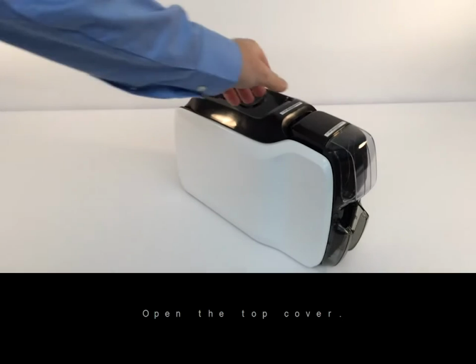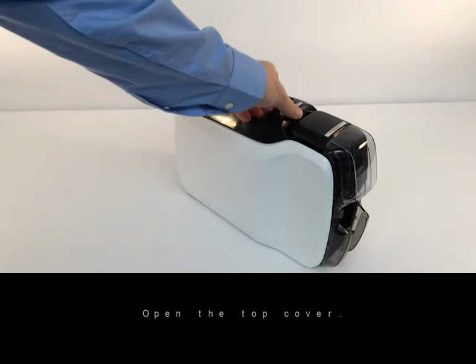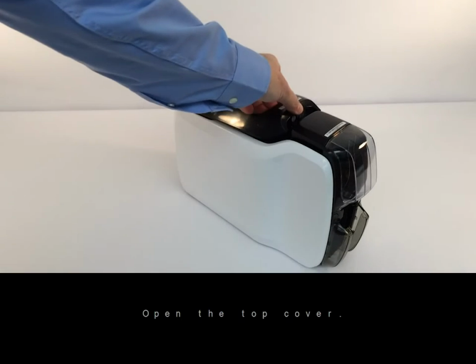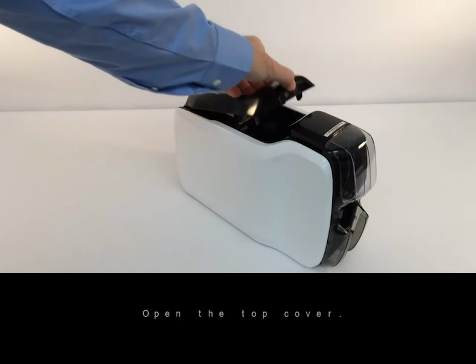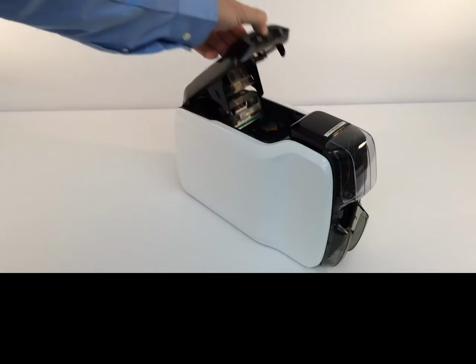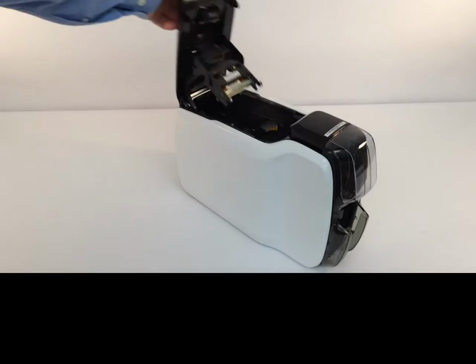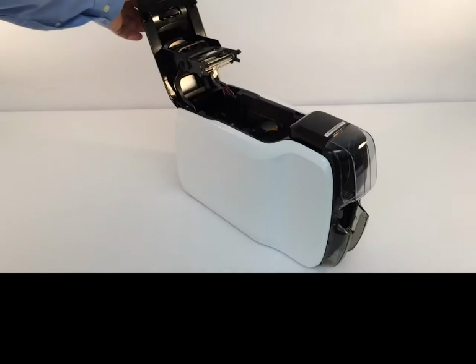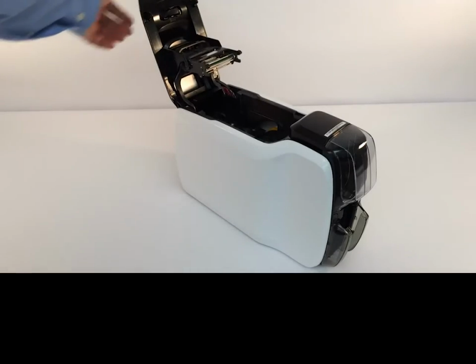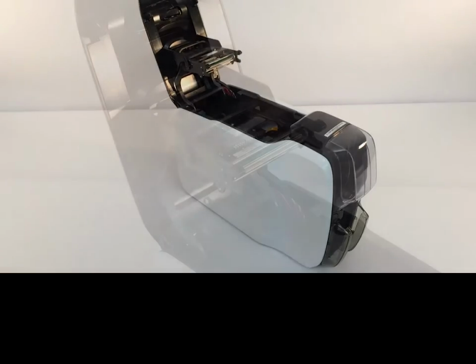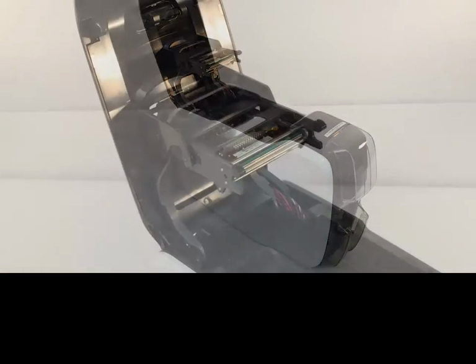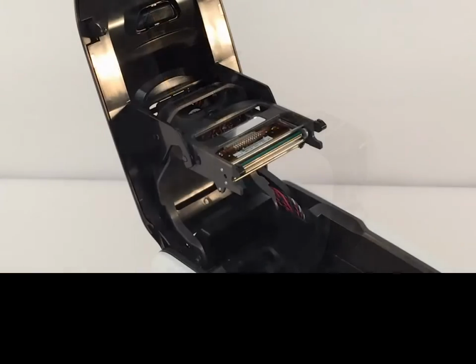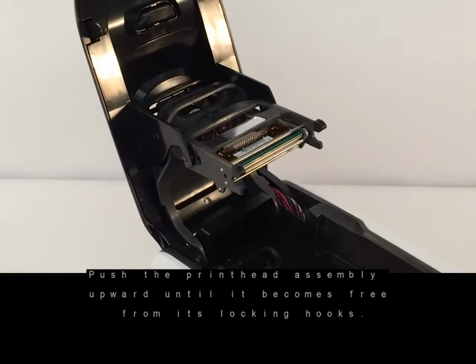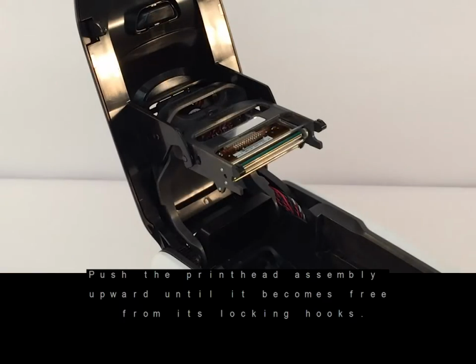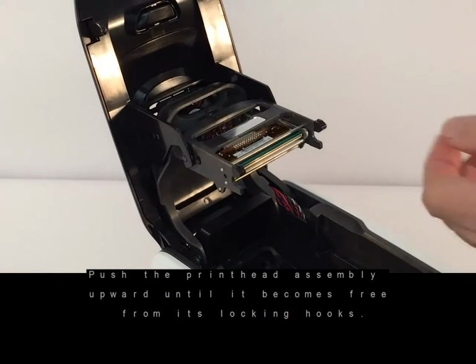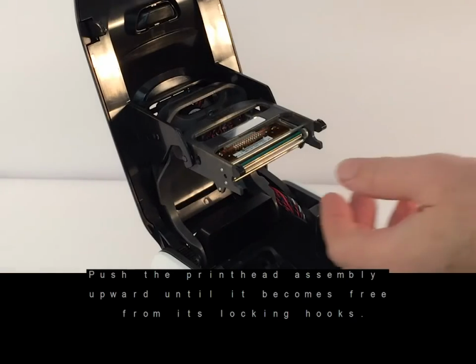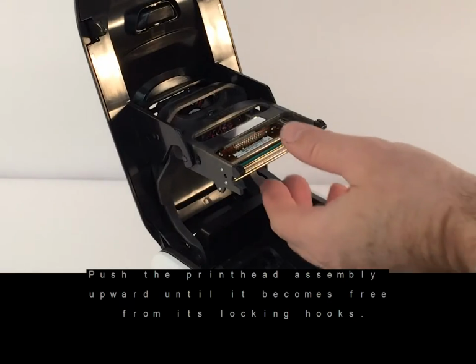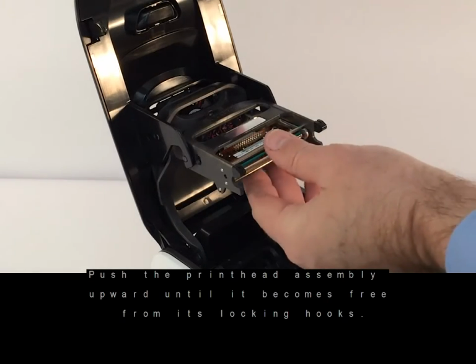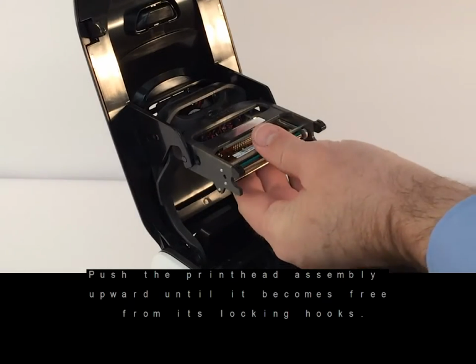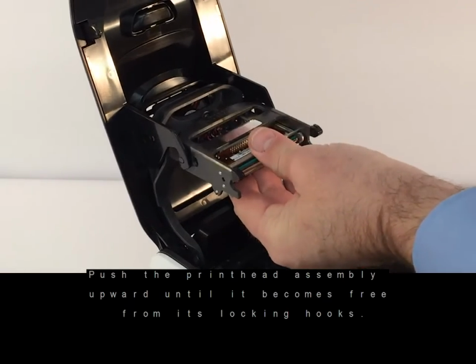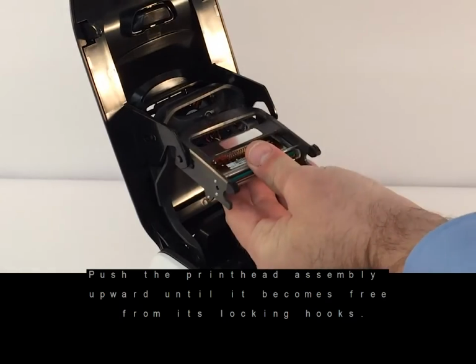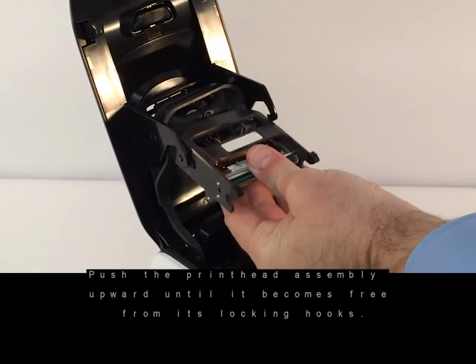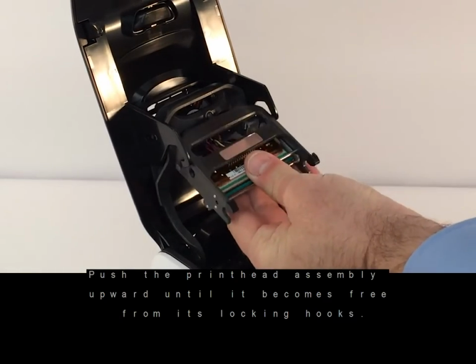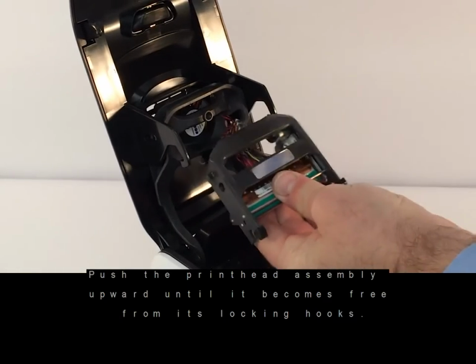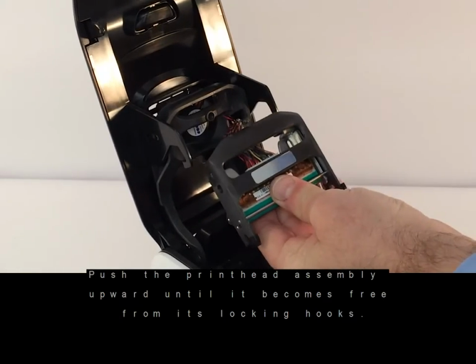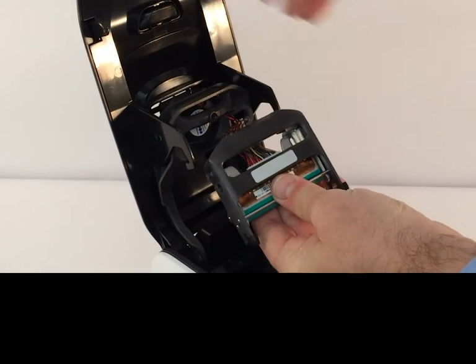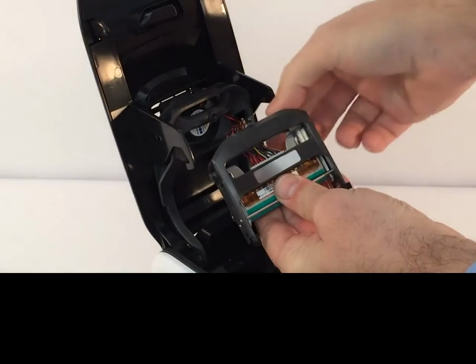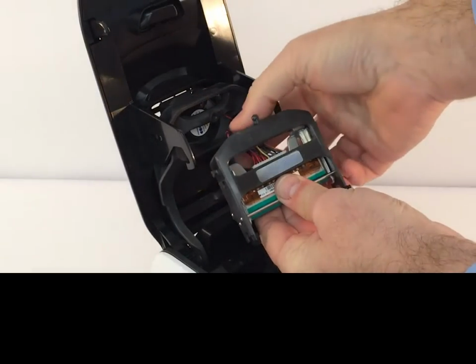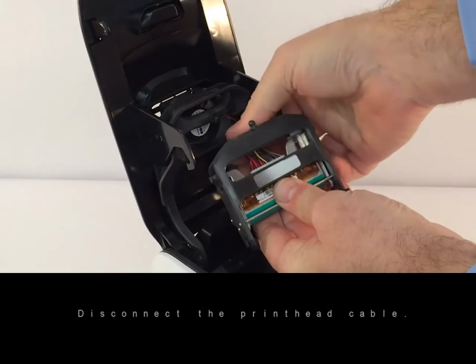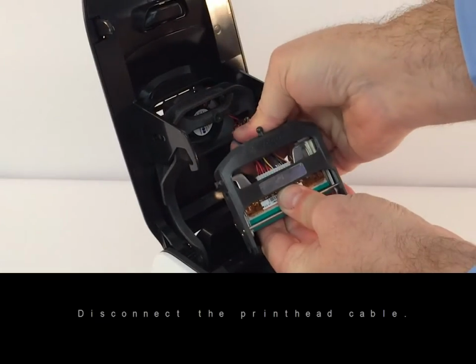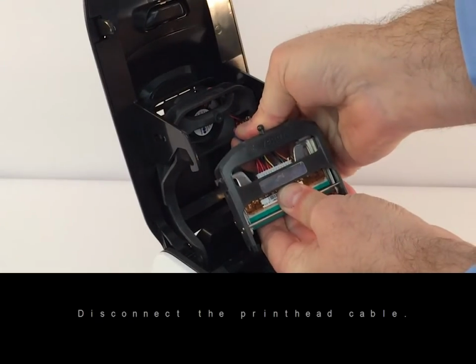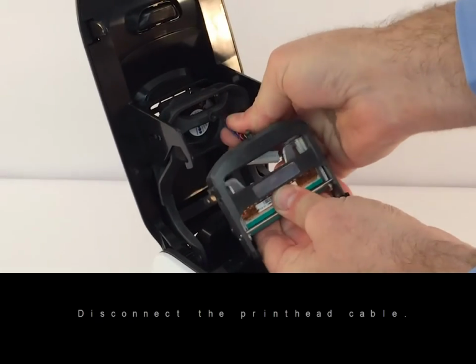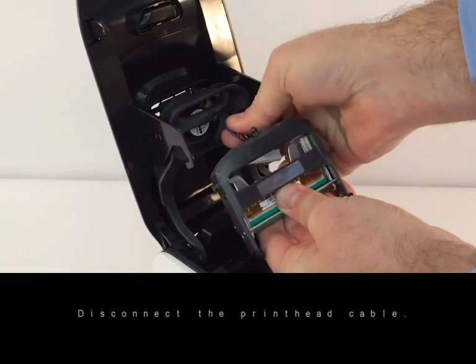Open the top cover. Push the printhead assembly upward until it becomes free from its locking hooks. Disconnect the printhead cable.